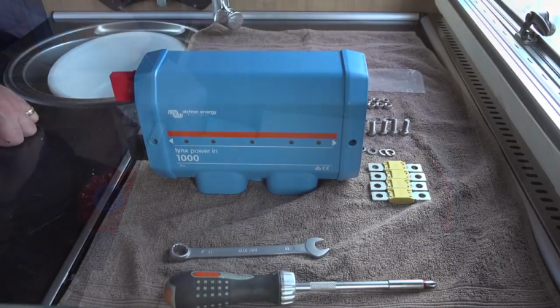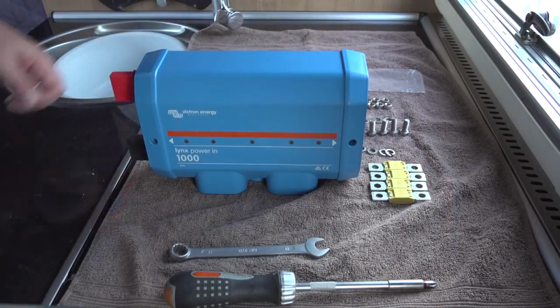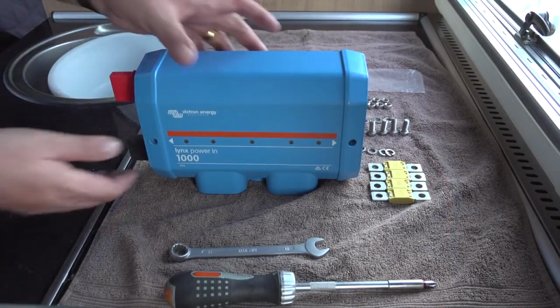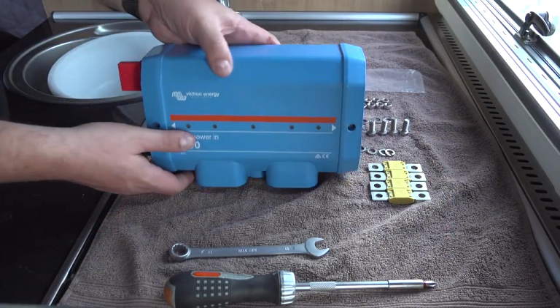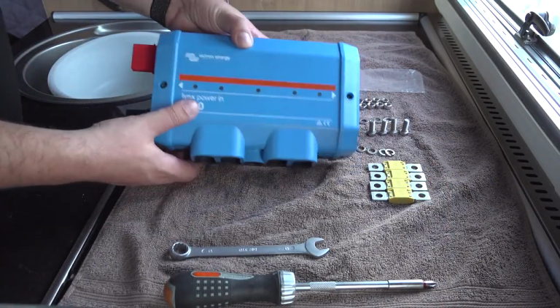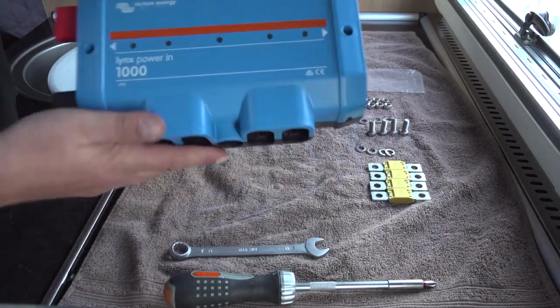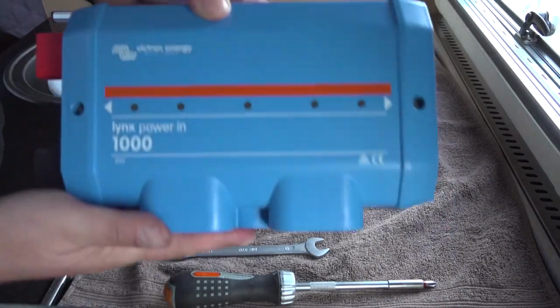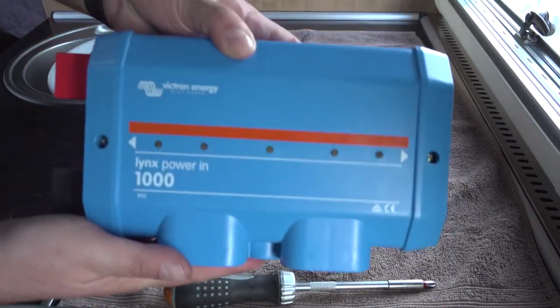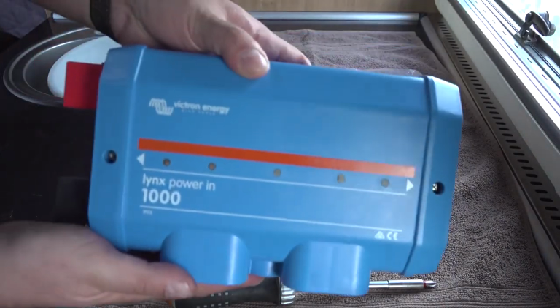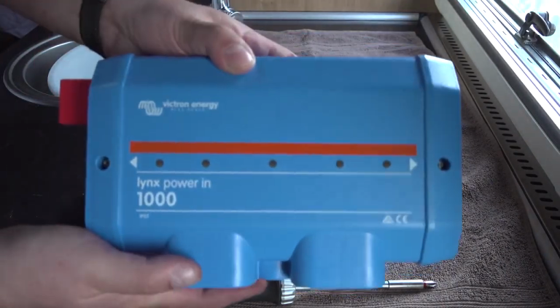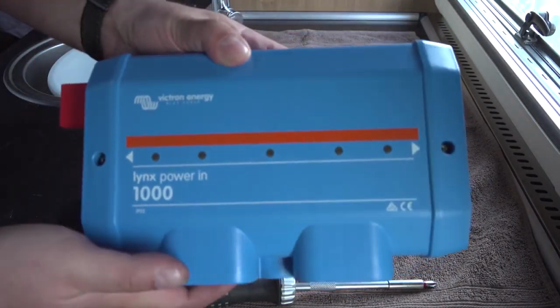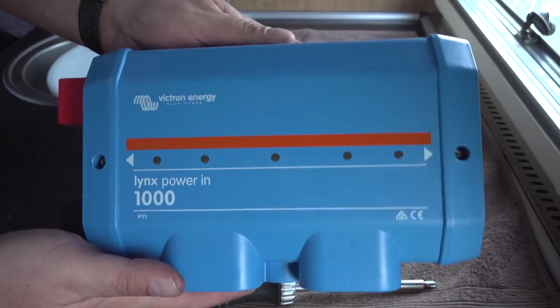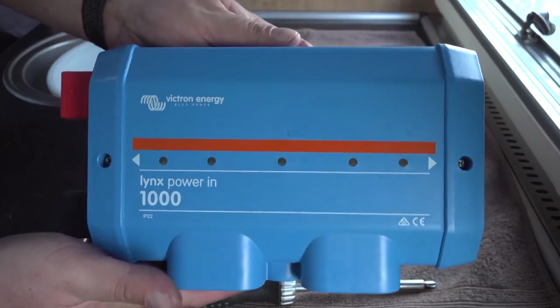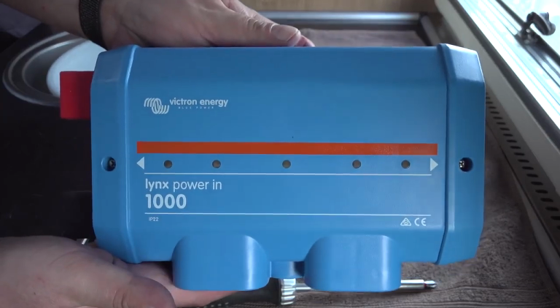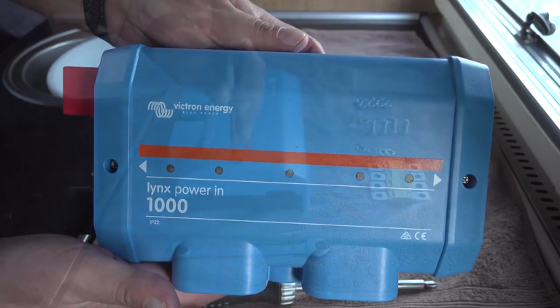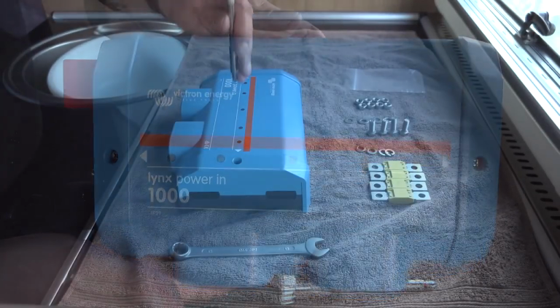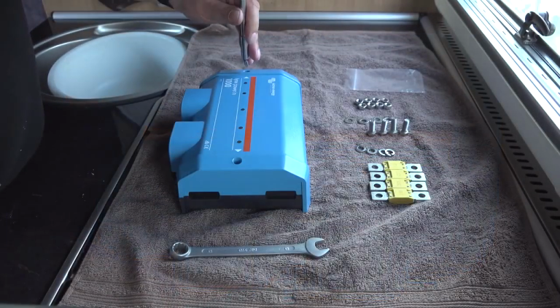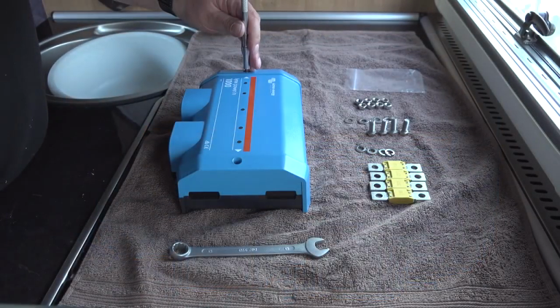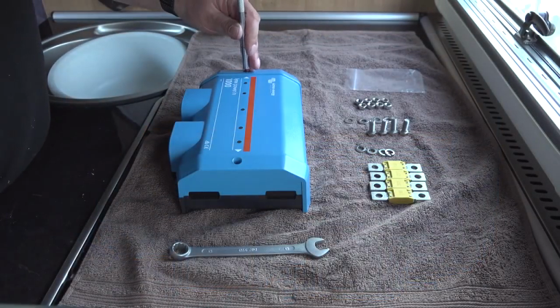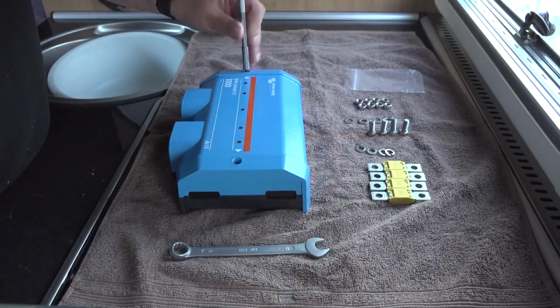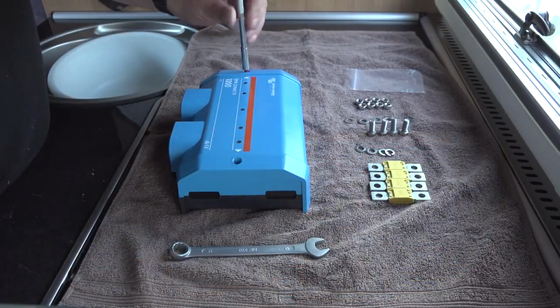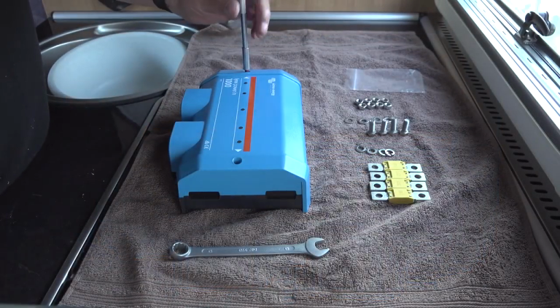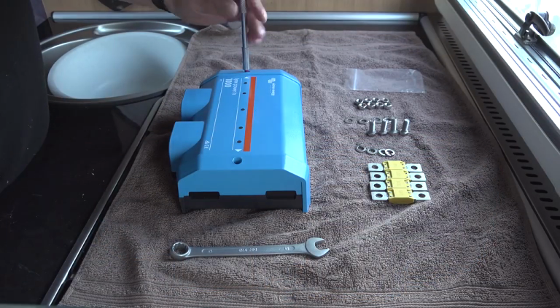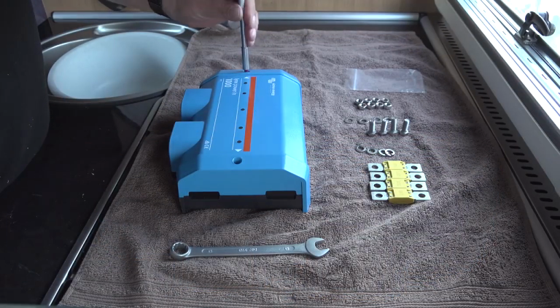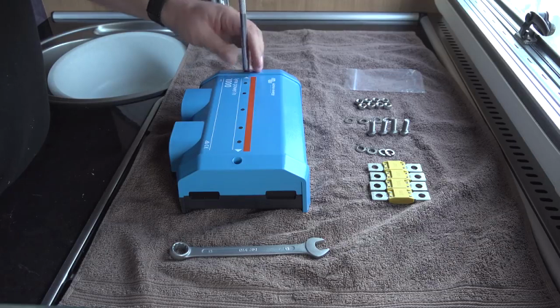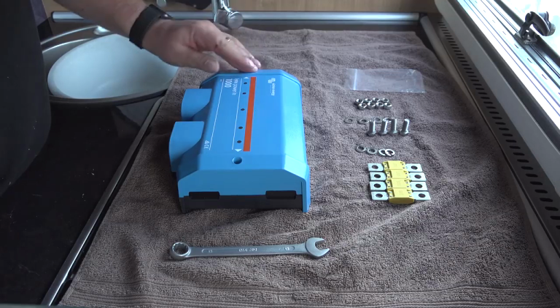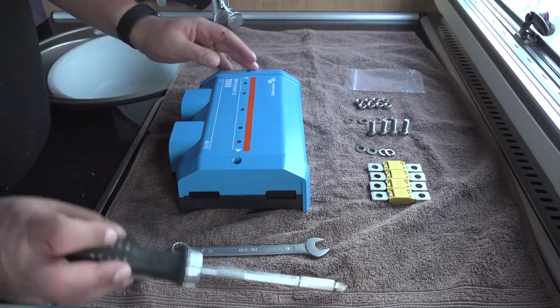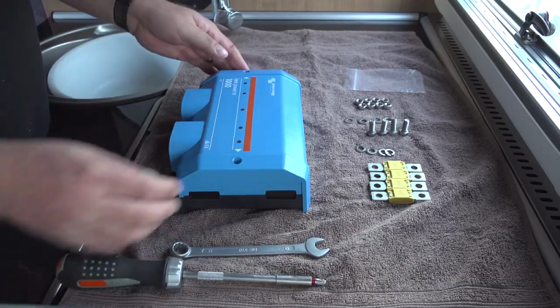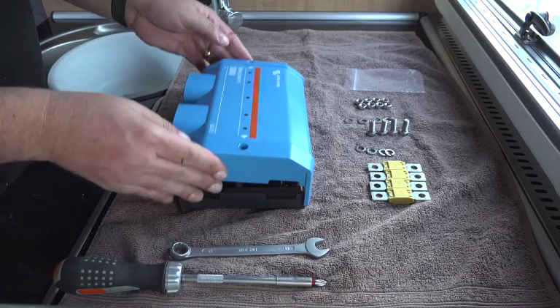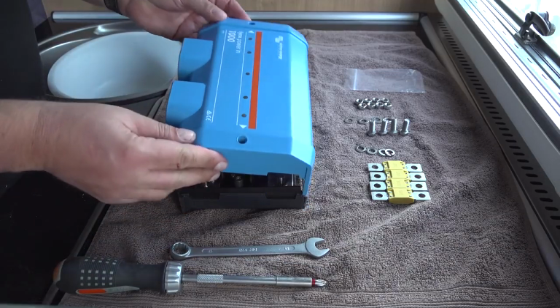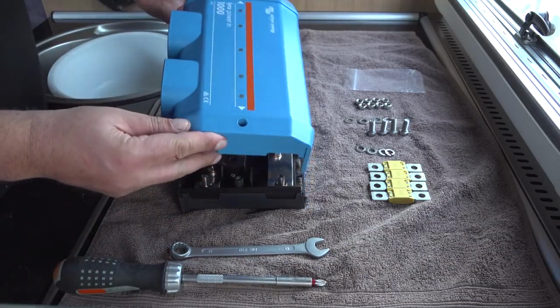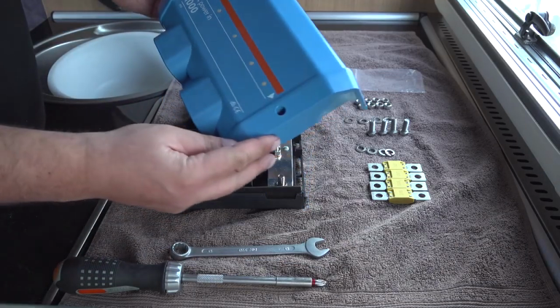I'm using a Victron Energy Lynx Power In 1000. We are going to modify this unit so that each of the batteries can be connected via a 100 amp fuse.